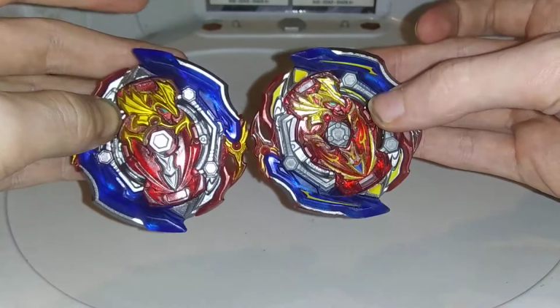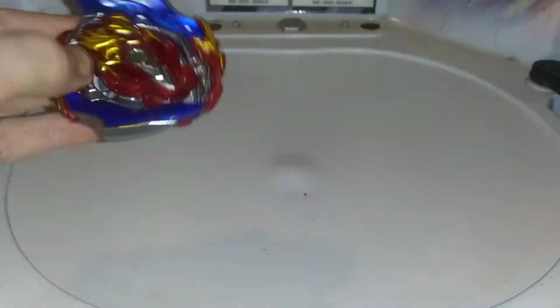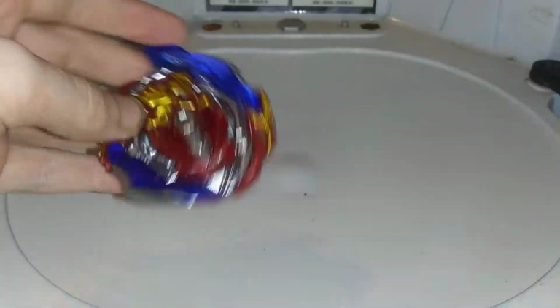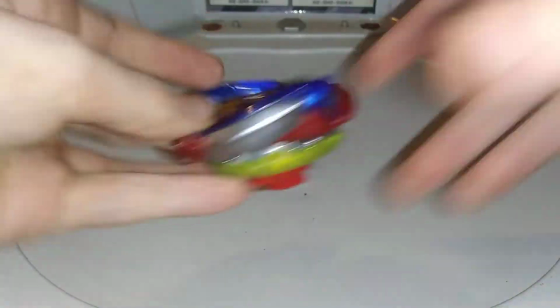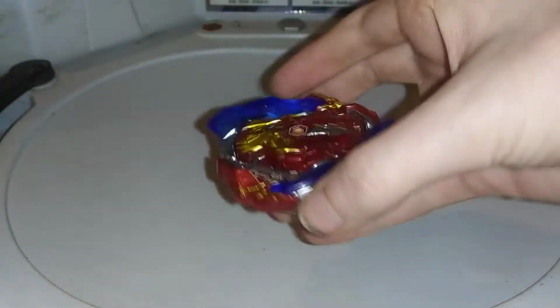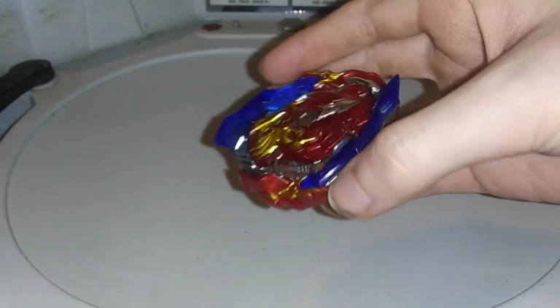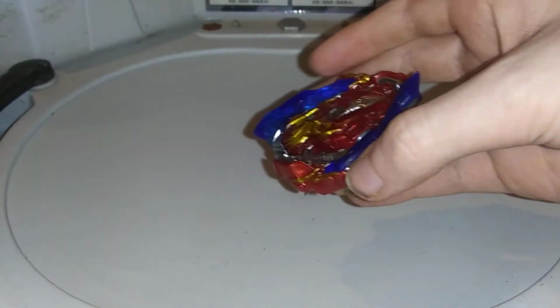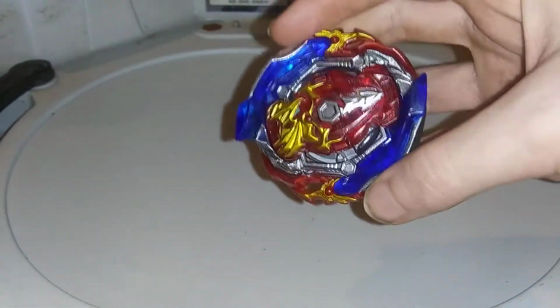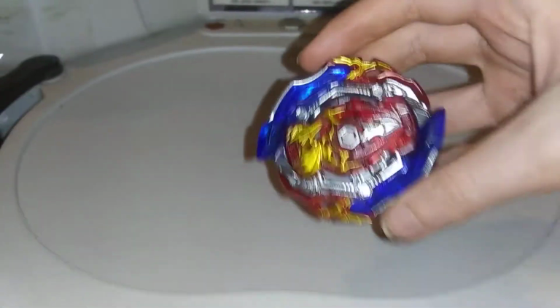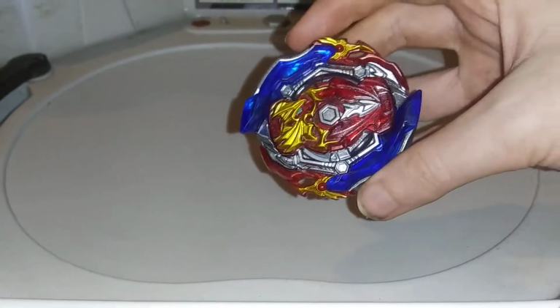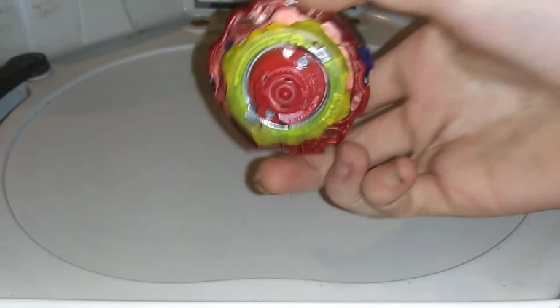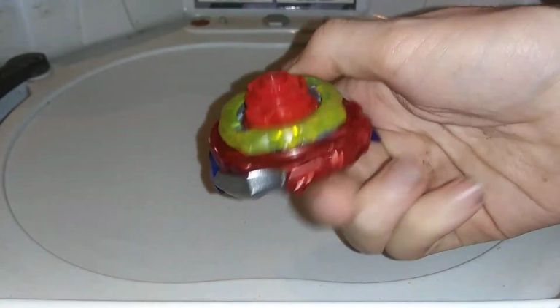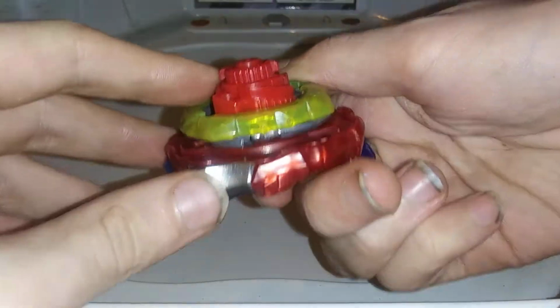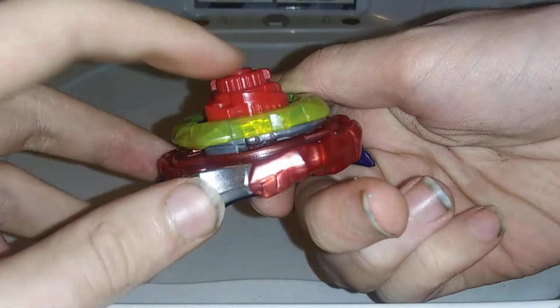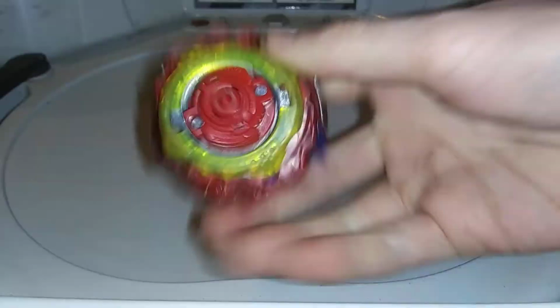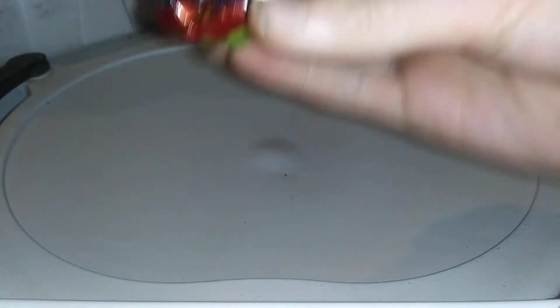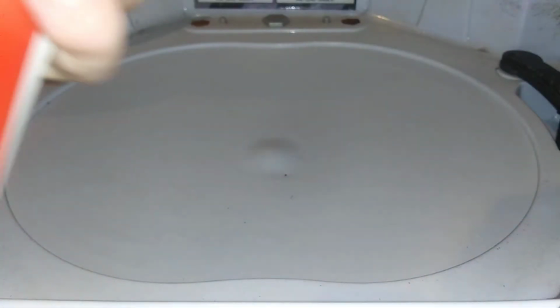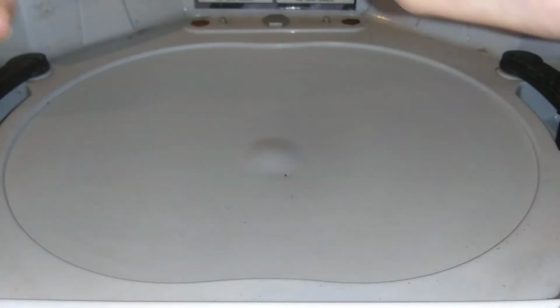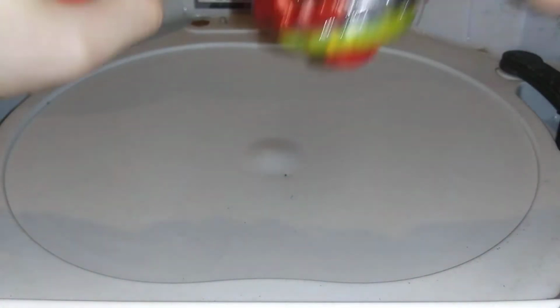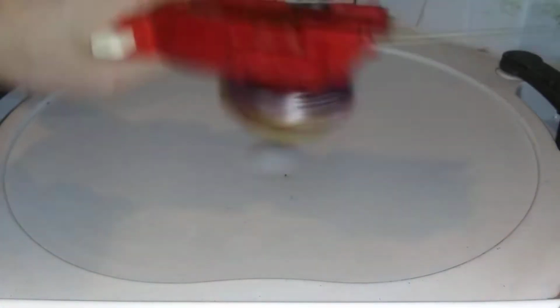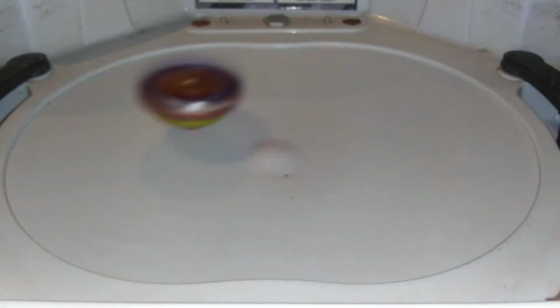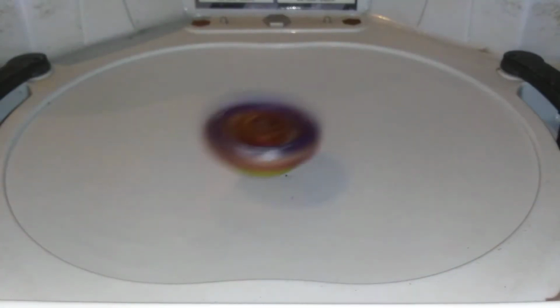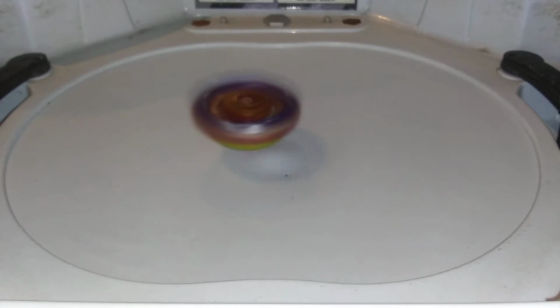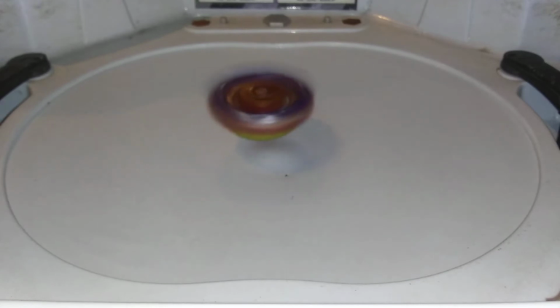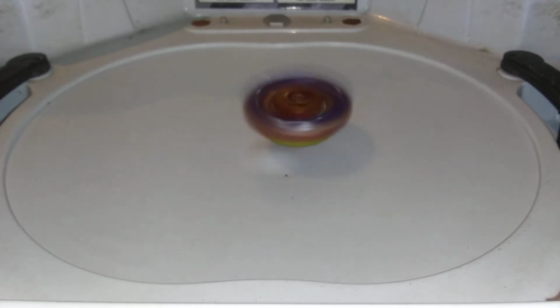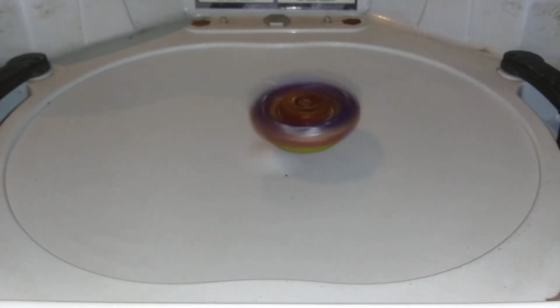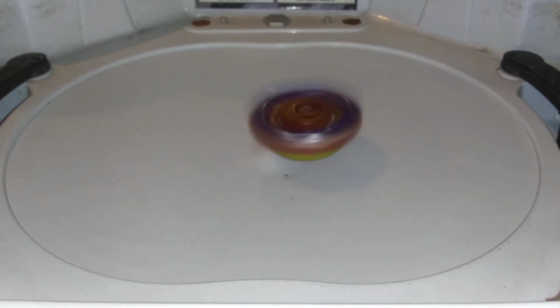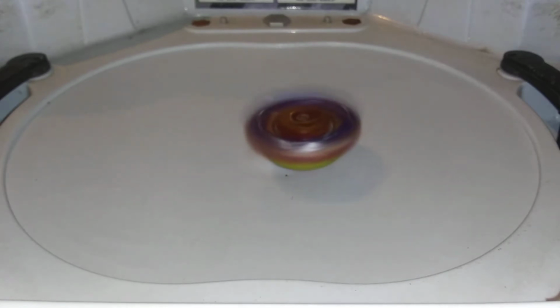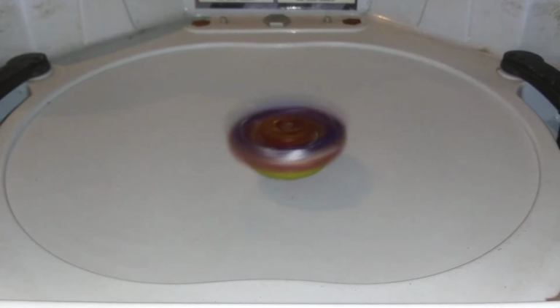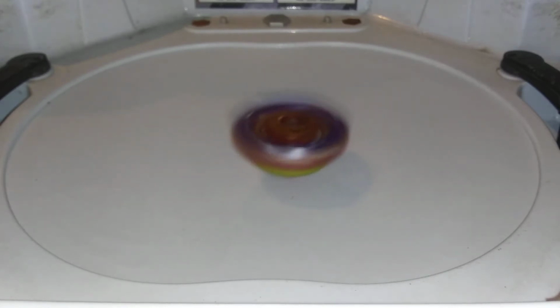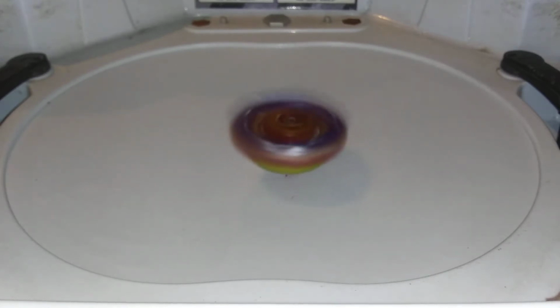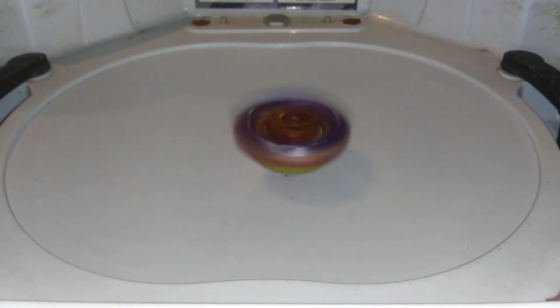Now here is a test launch of the stock Achilles. First is the stamina mode — three, two, one, let it rip. There you go, there is stamina mode.